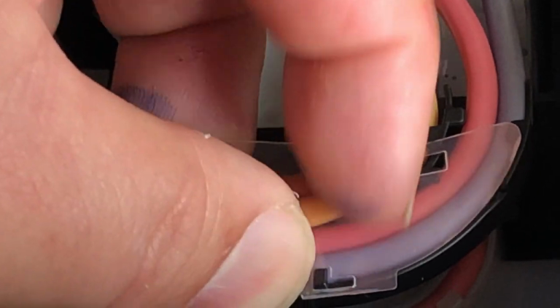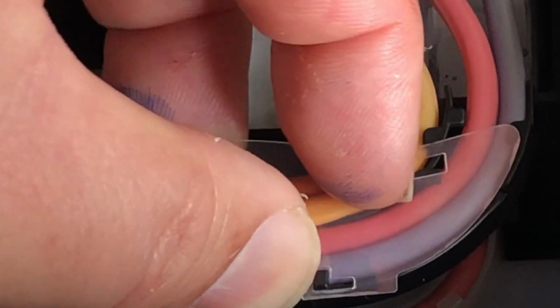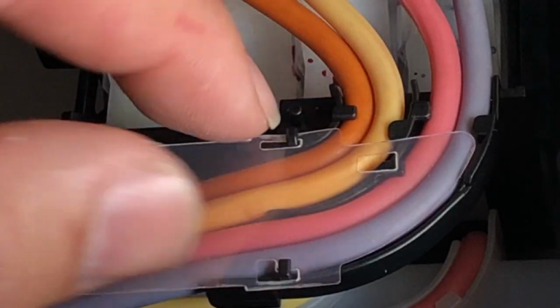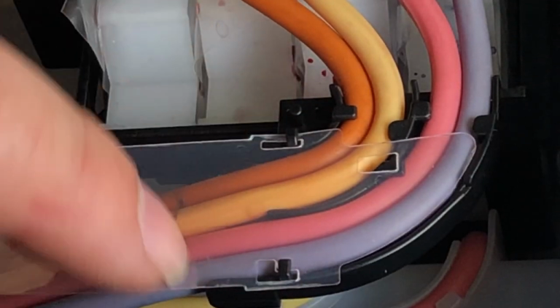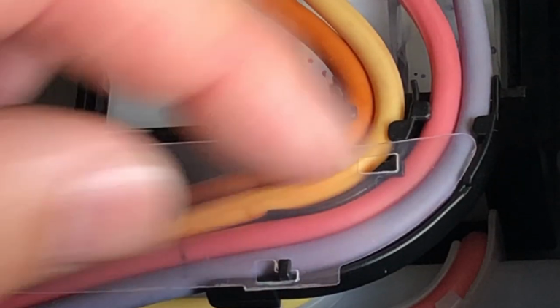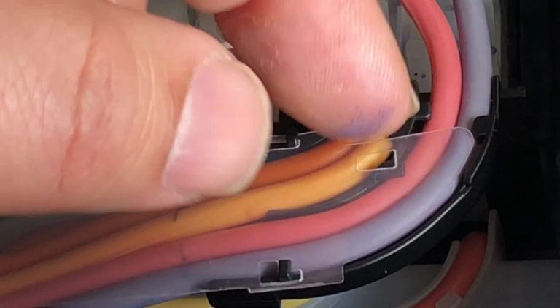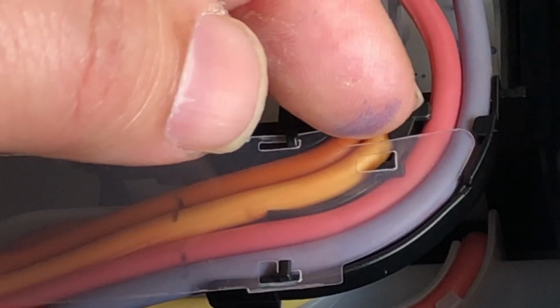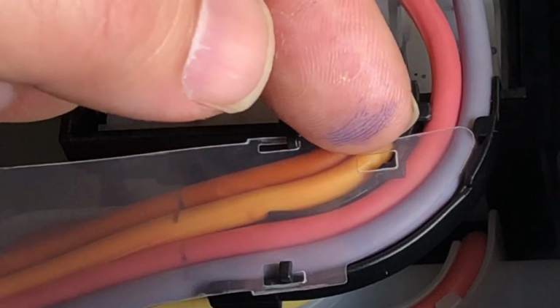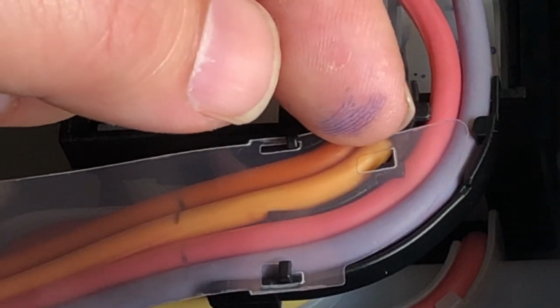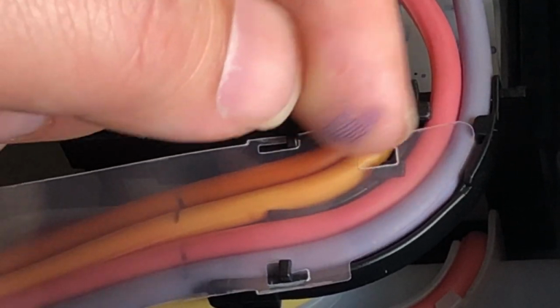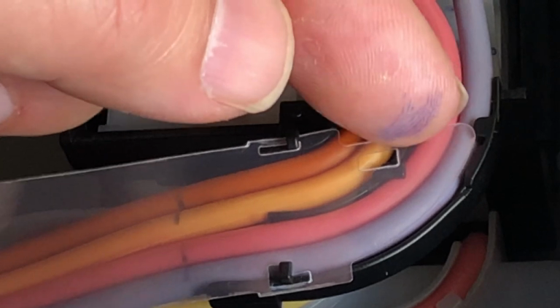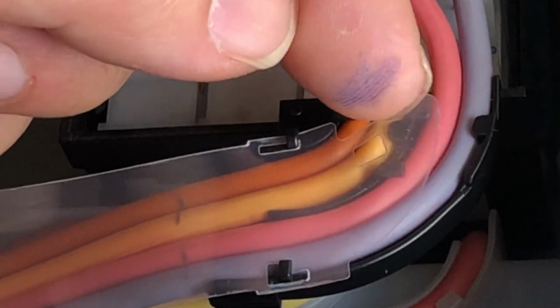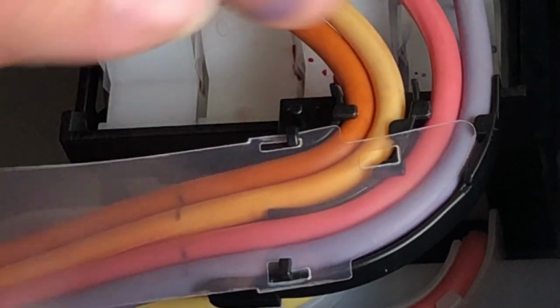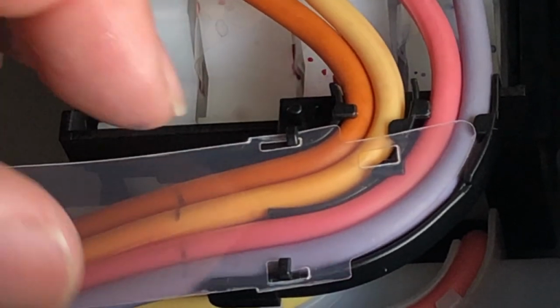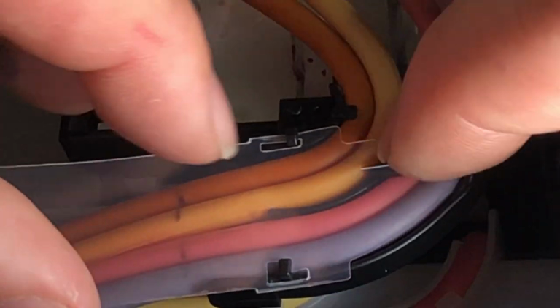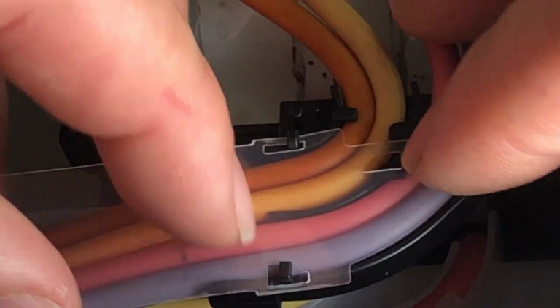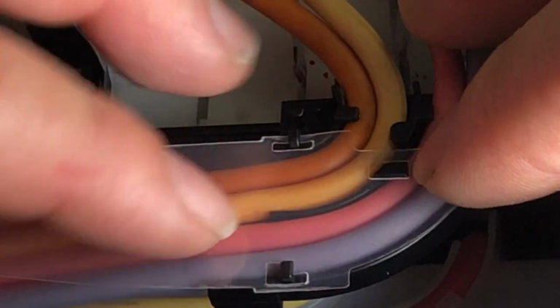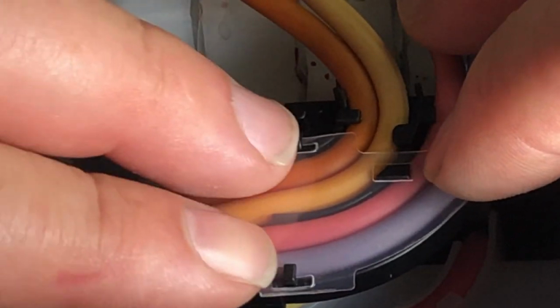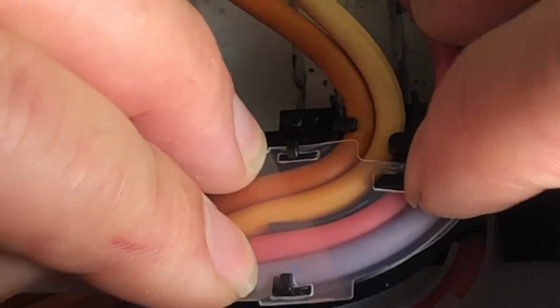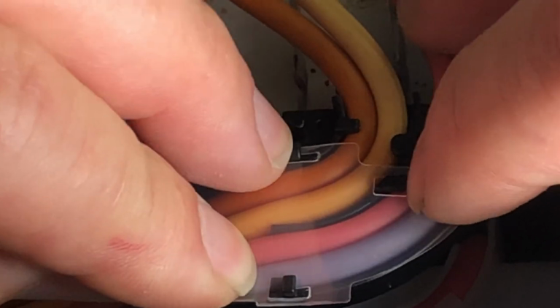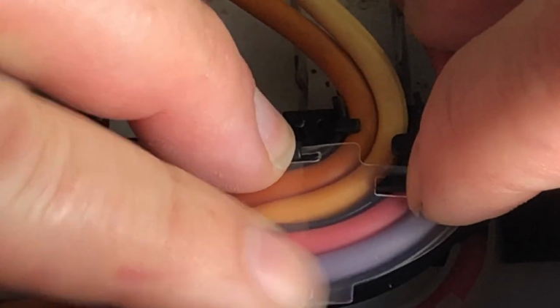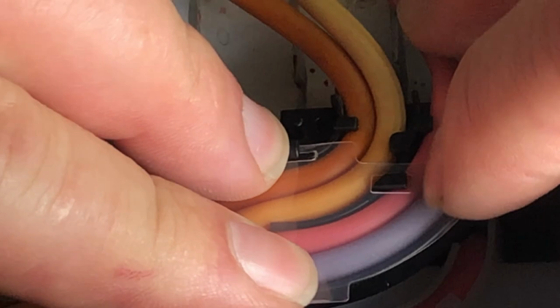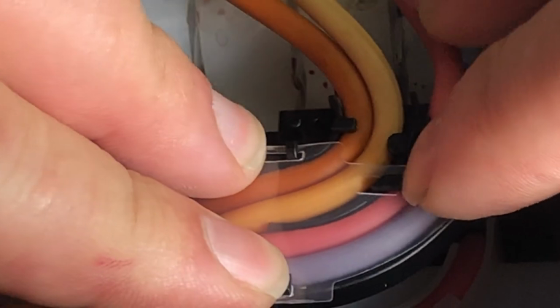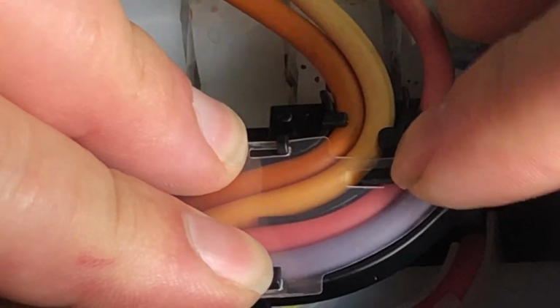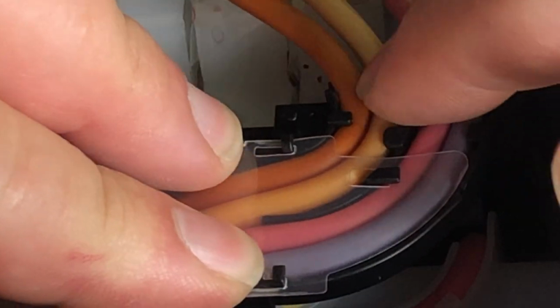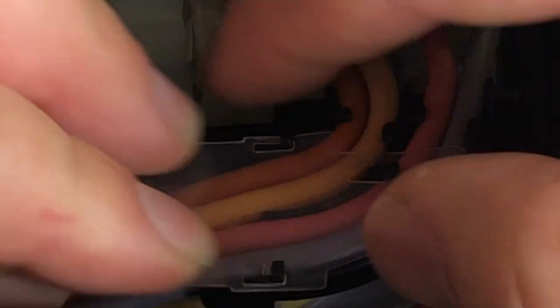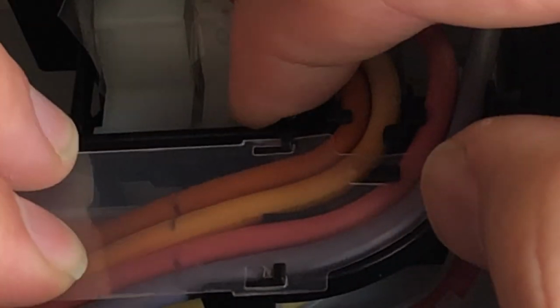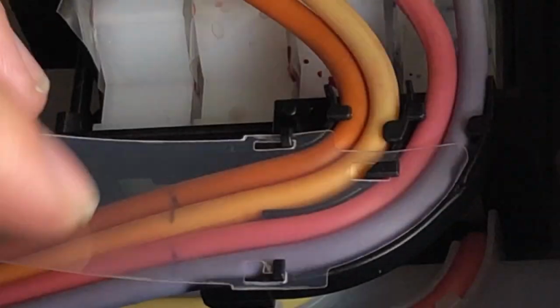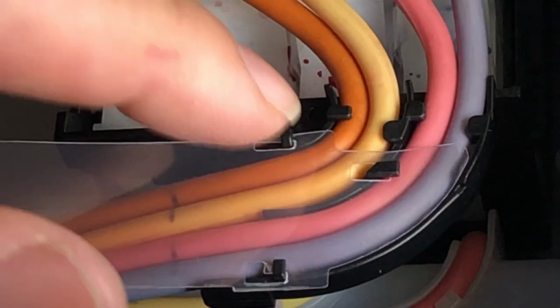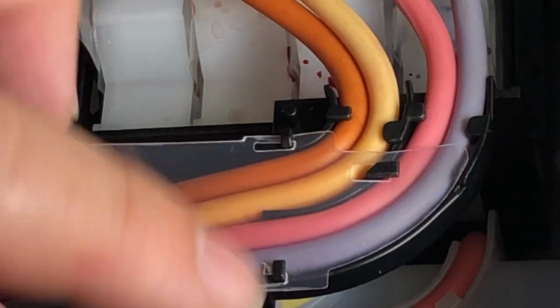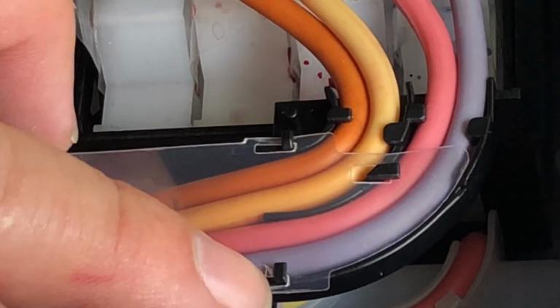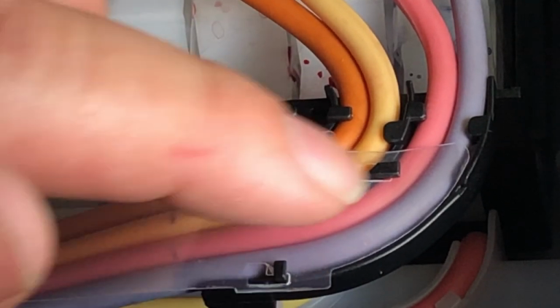Then you can push the first hole top down and slide back. With those two holes in position, now we can work on the last one. Perfect. Now the only noise you hear will be your upstairs neighbors.